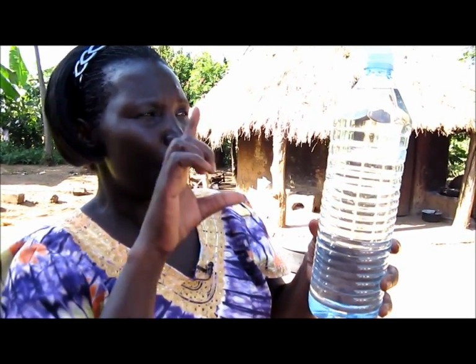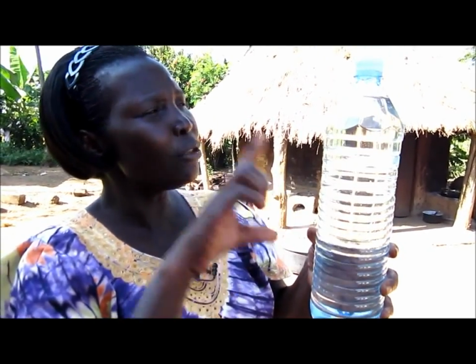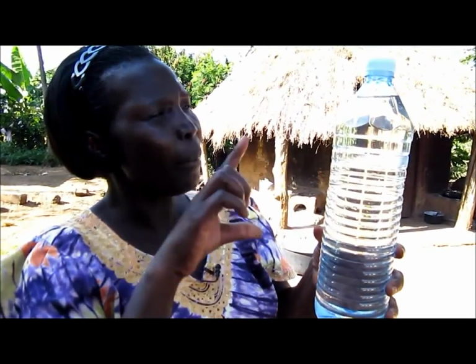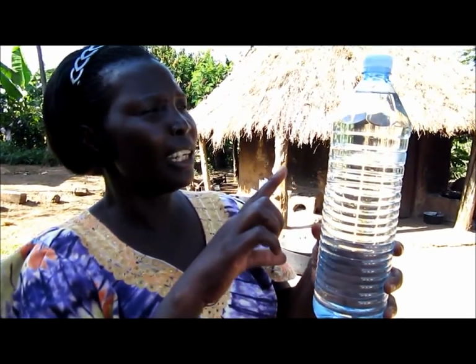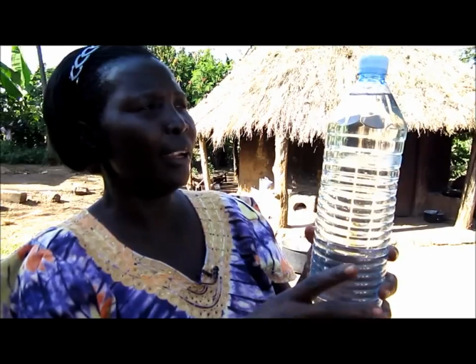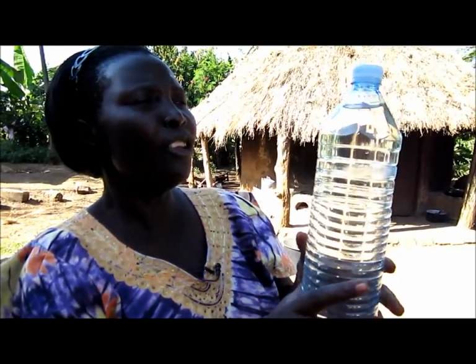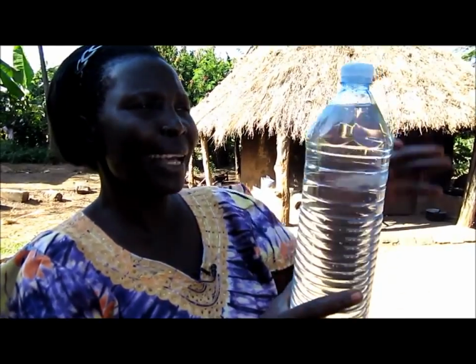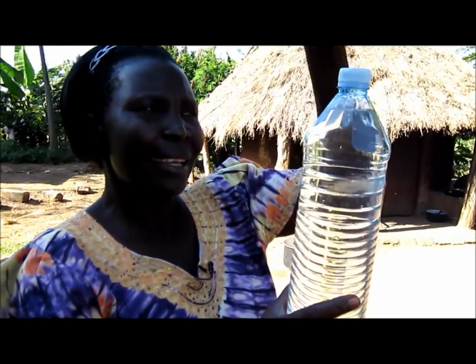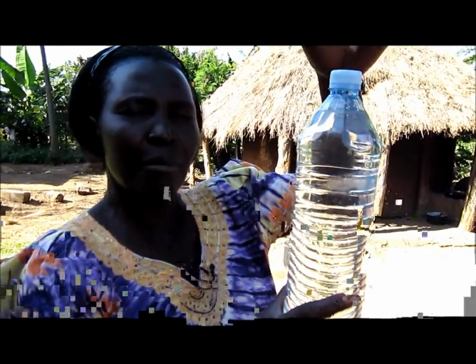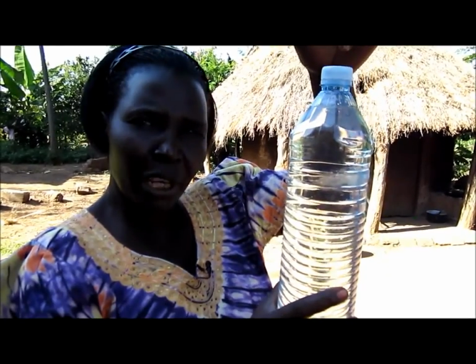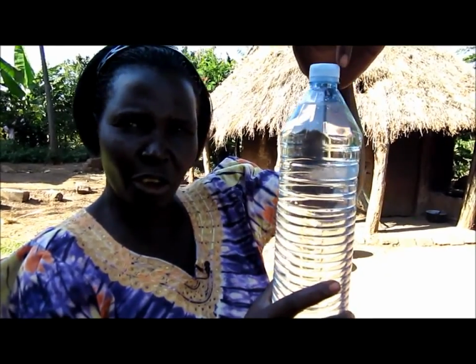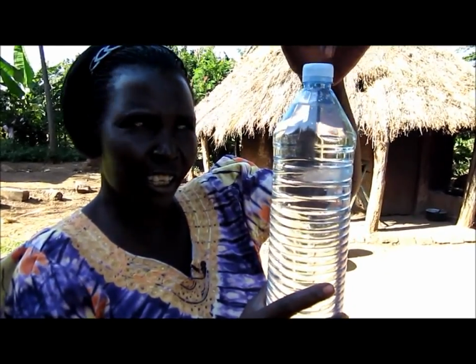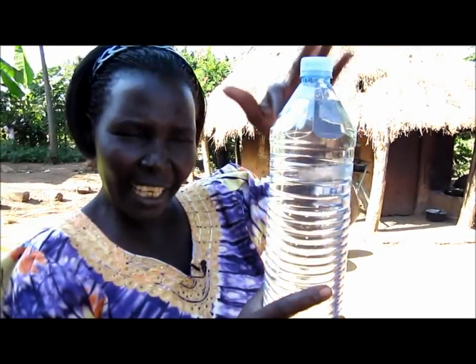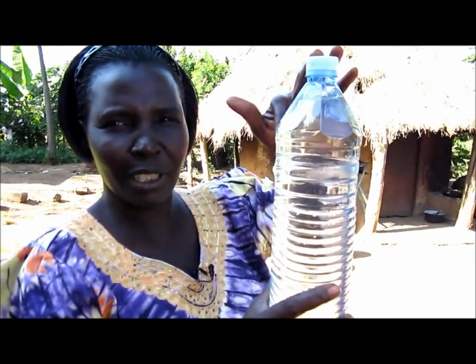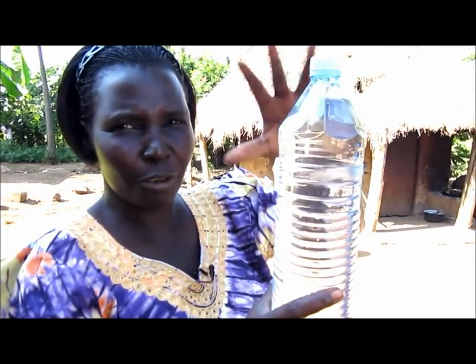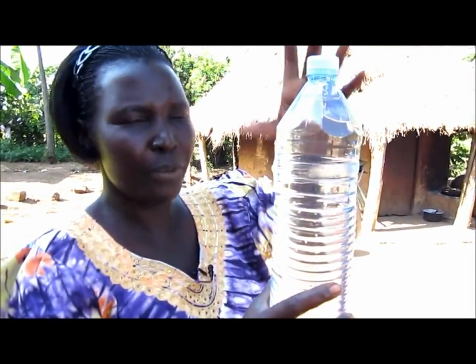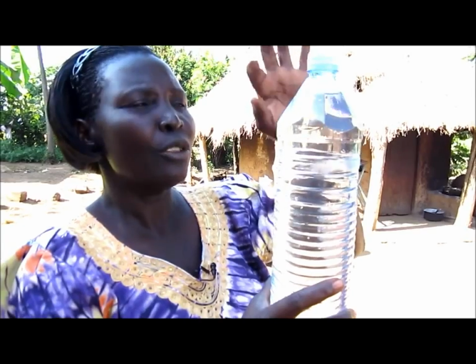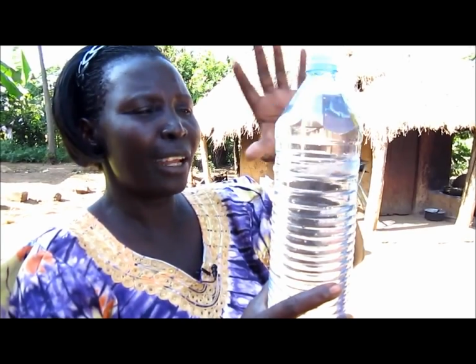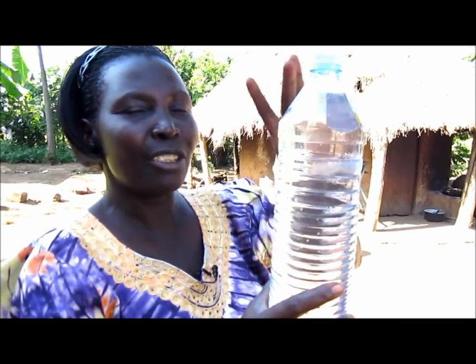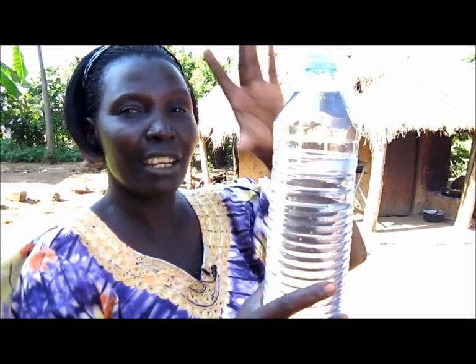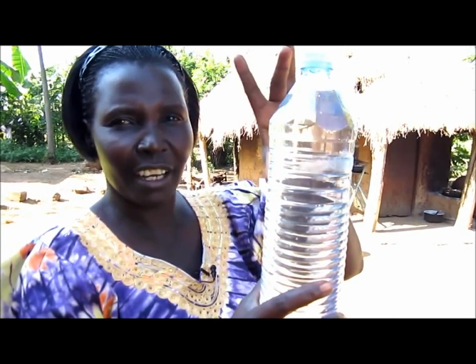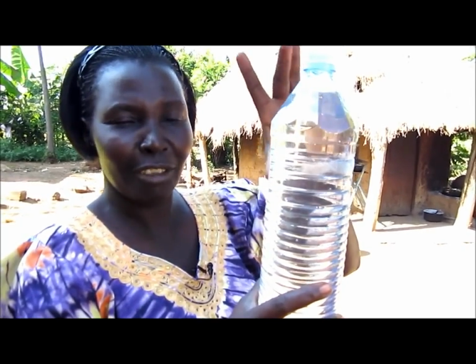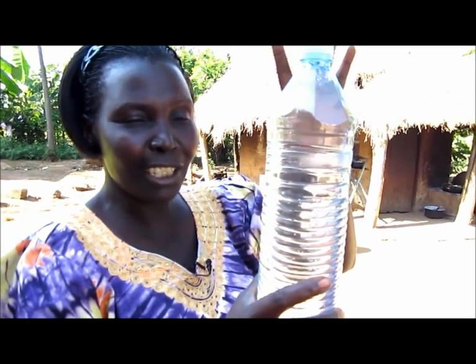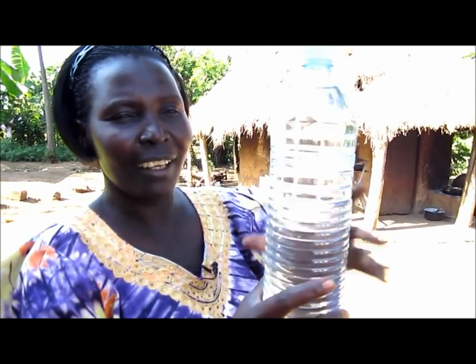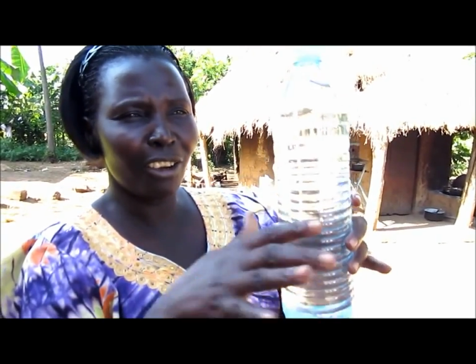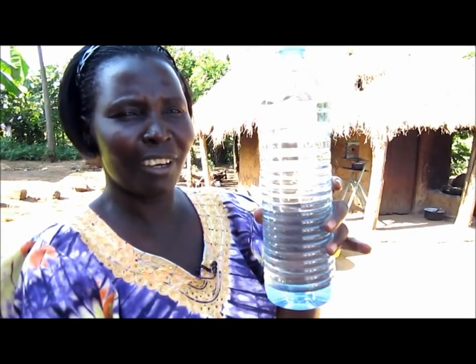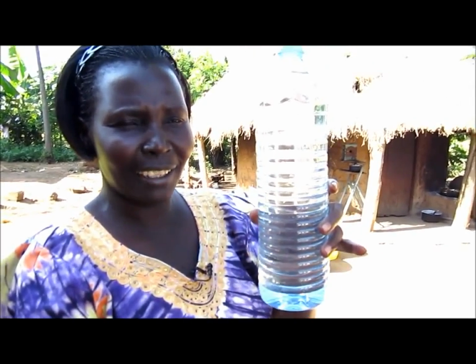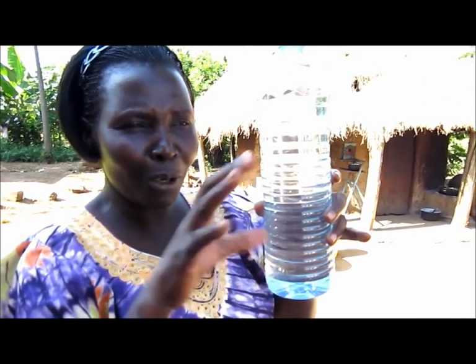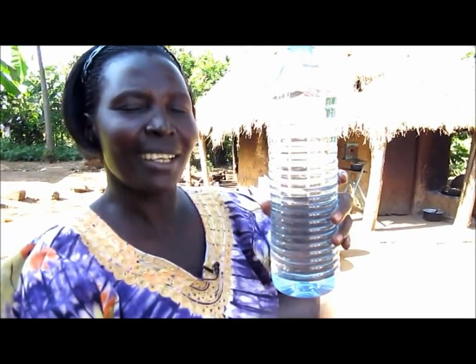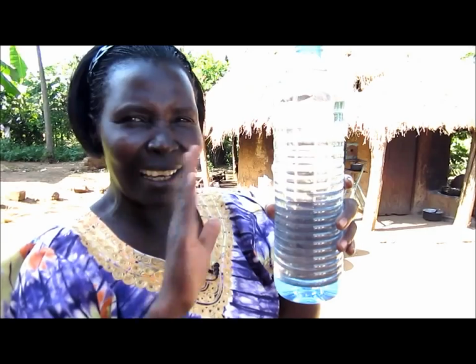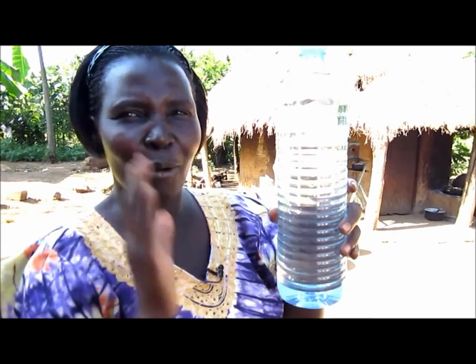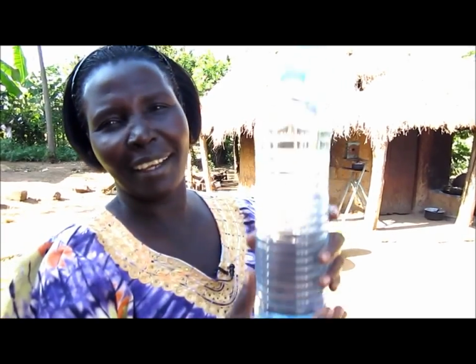If you want it to work perfectly well, then you must add some bleach or chlorine in the water — just a few drops — so that the water does not turn green. If it turns green then you're going to get green light, but what we want is clear, white light.